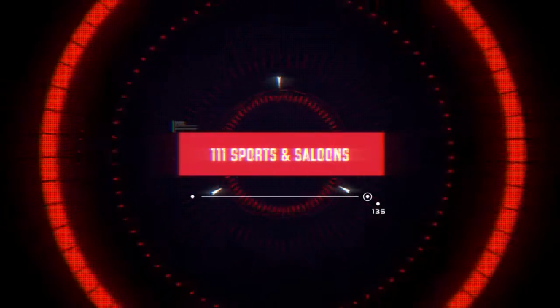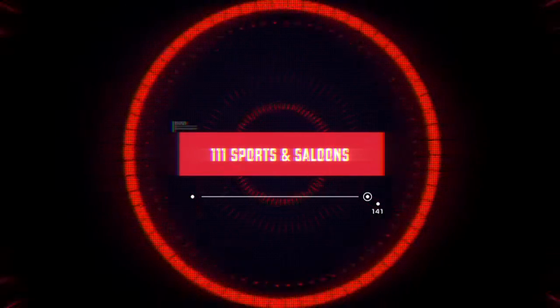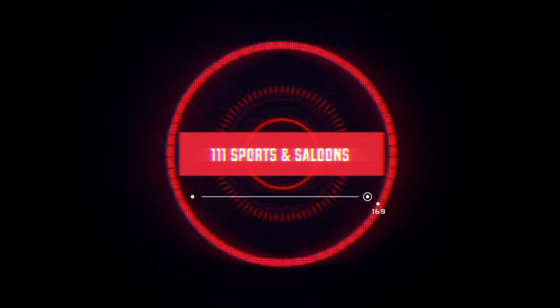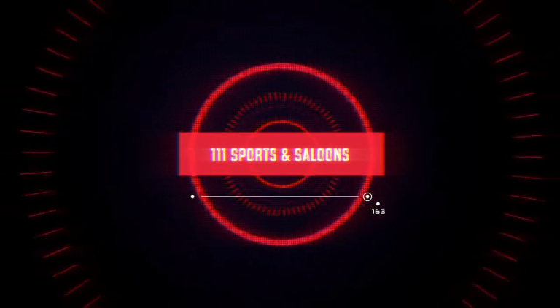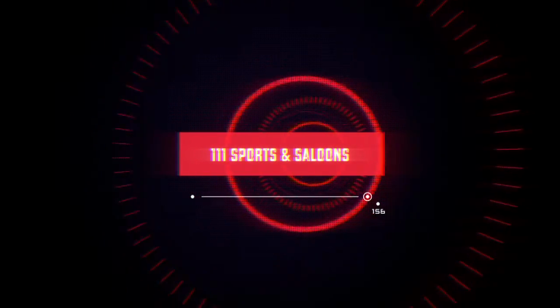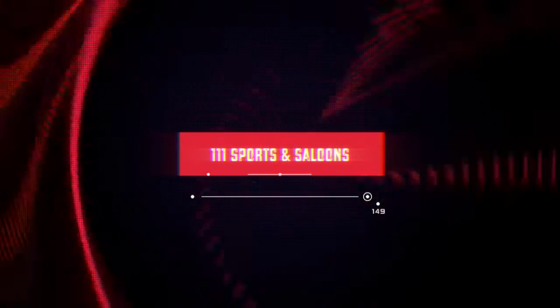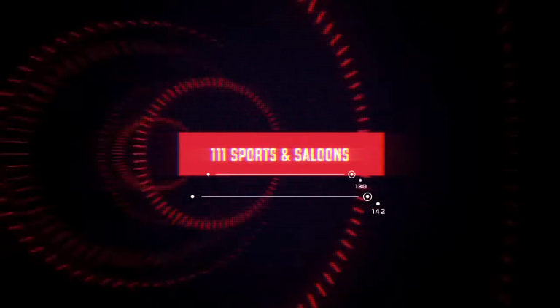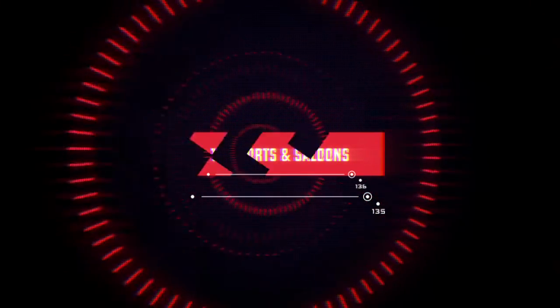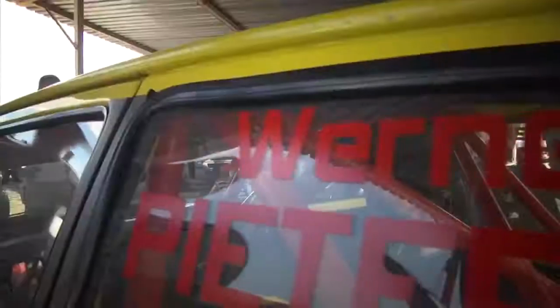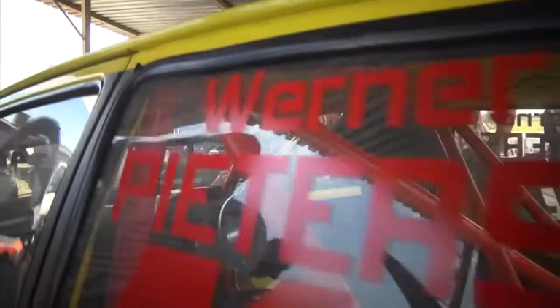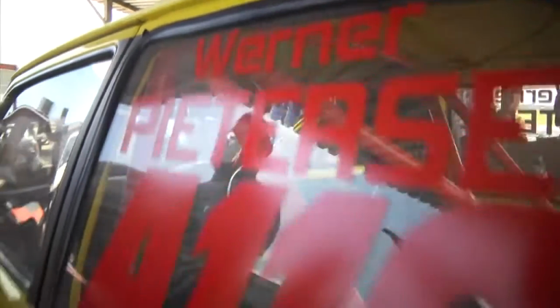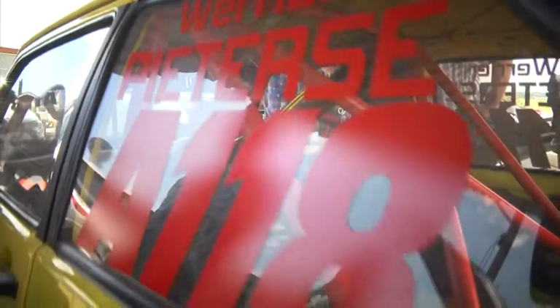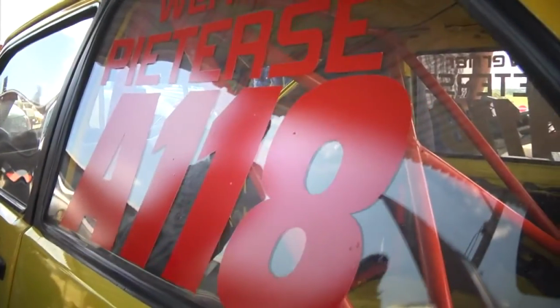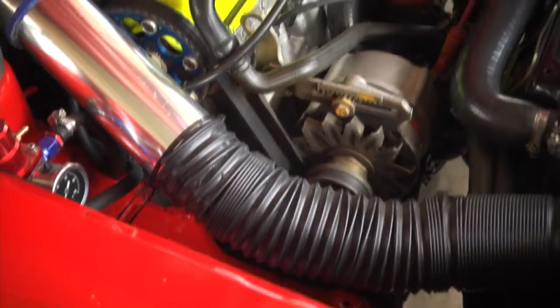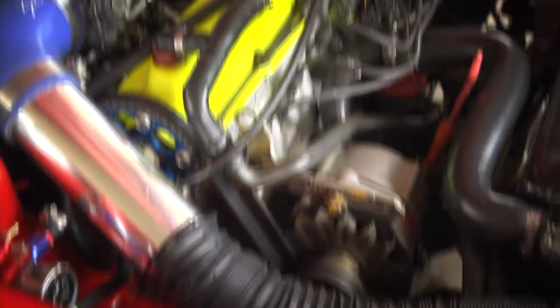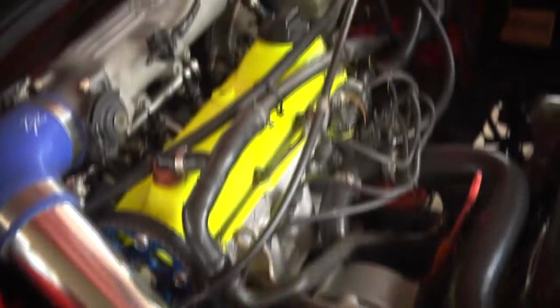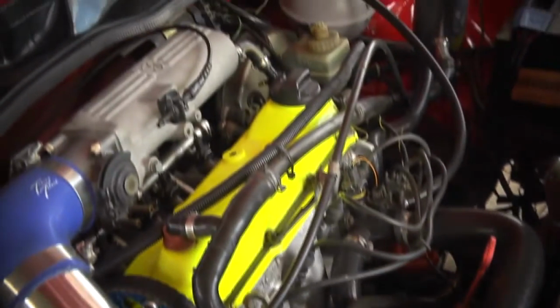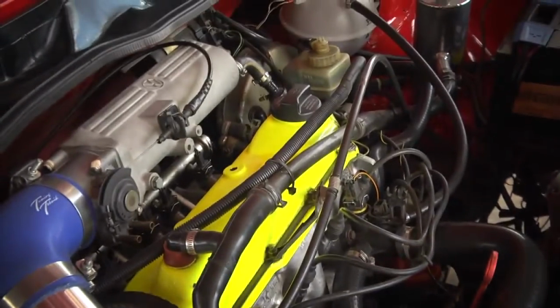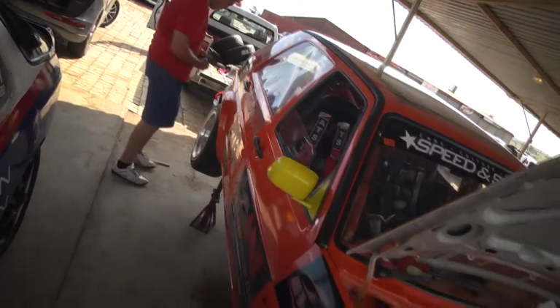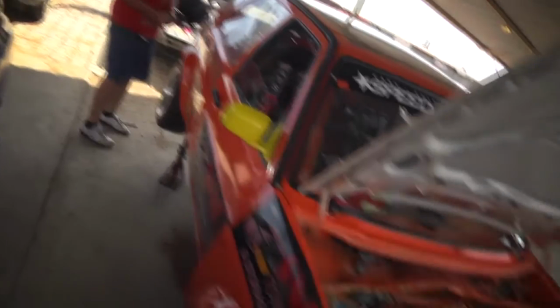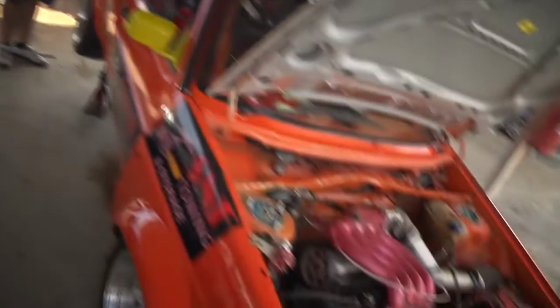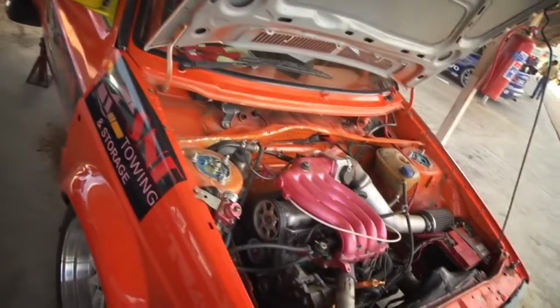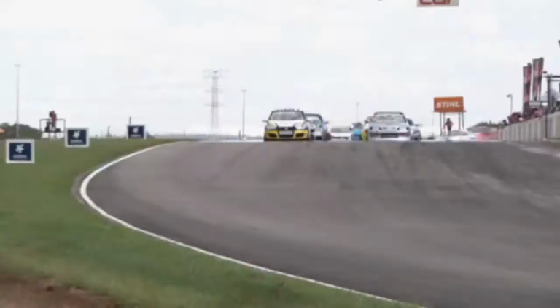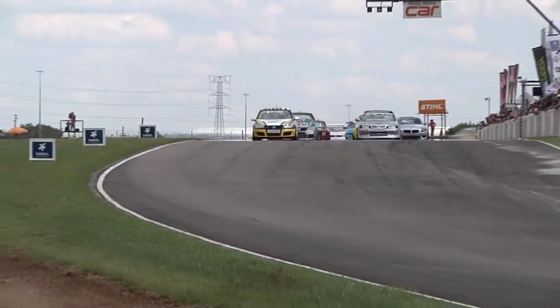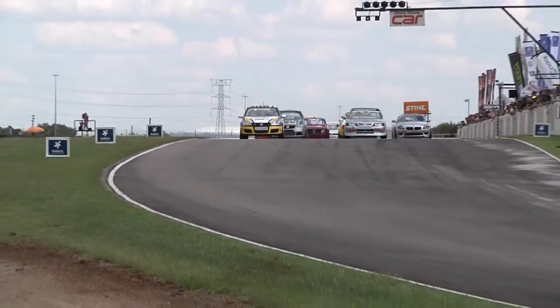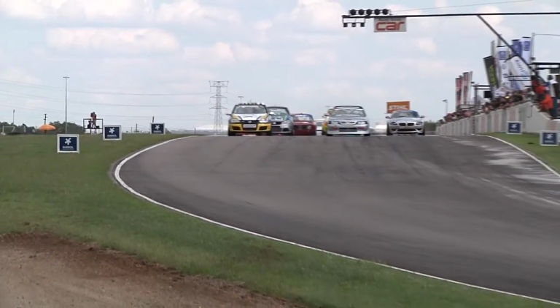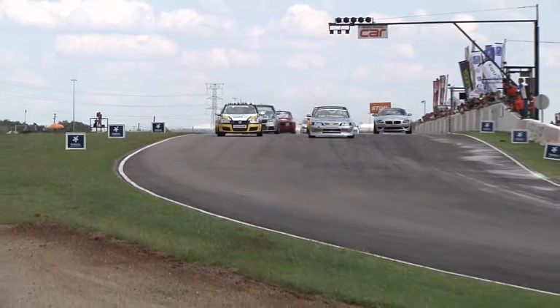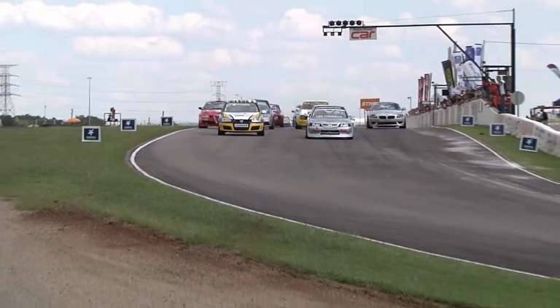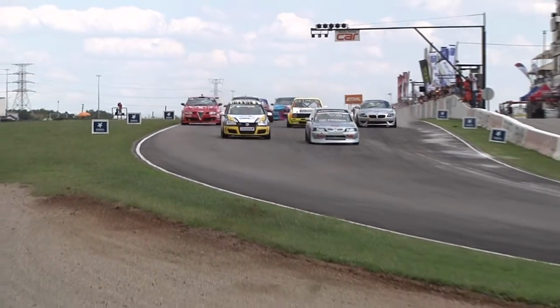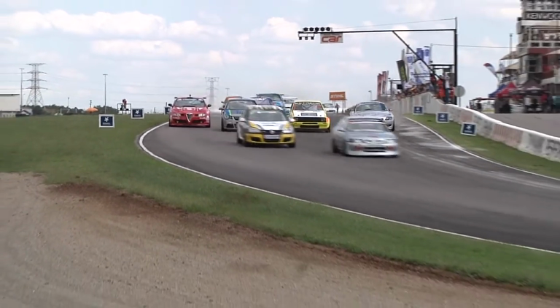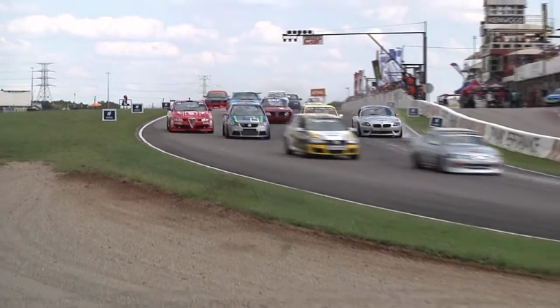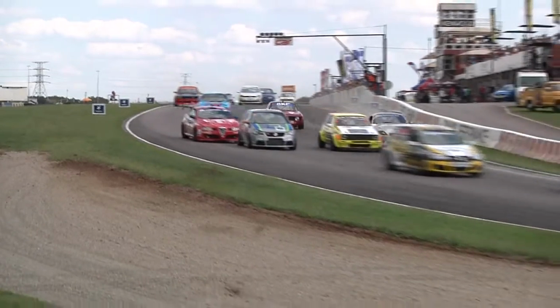Out of the two-wheeled action, we're heading to the Triple One Sports and Saloons — our biggest class of the day. Because of the way the day ran, we had to combine the categories, so classes A to E are on track all at the same time. That's close to 45 cars, and here they come down towards turn one.